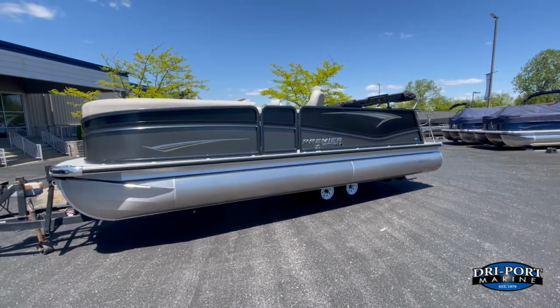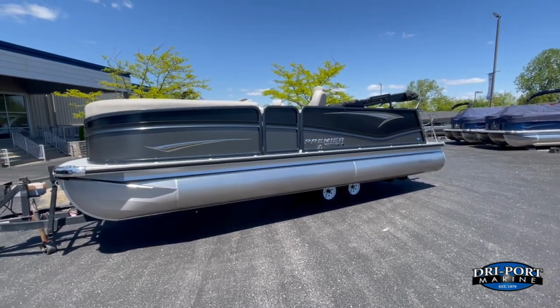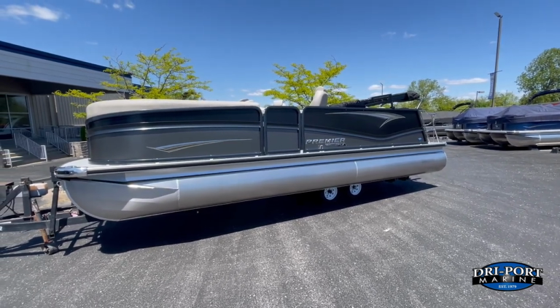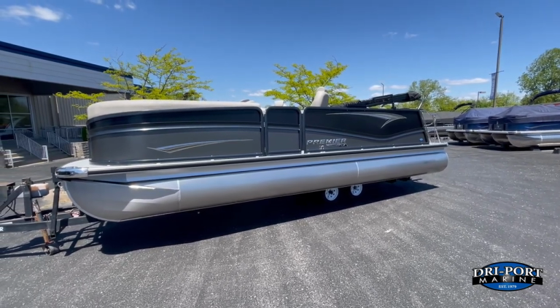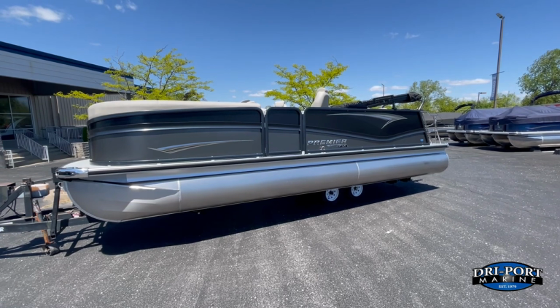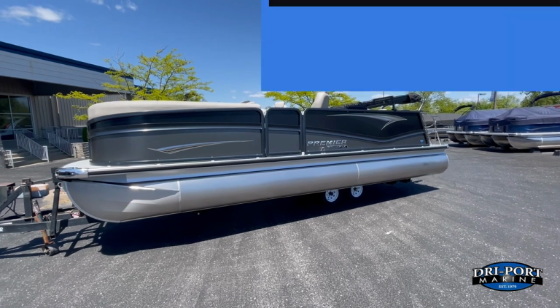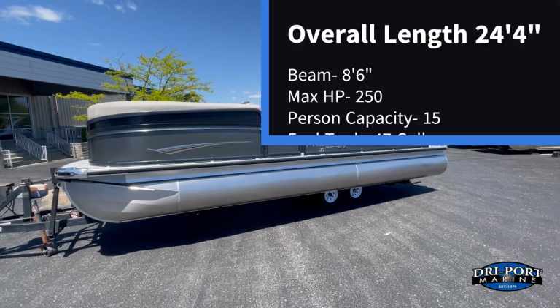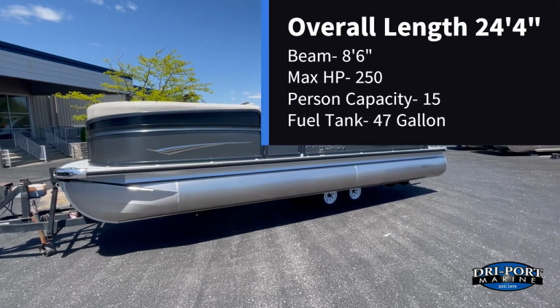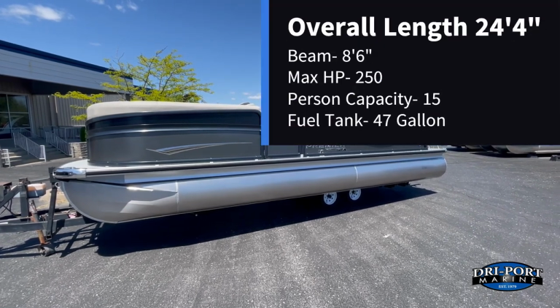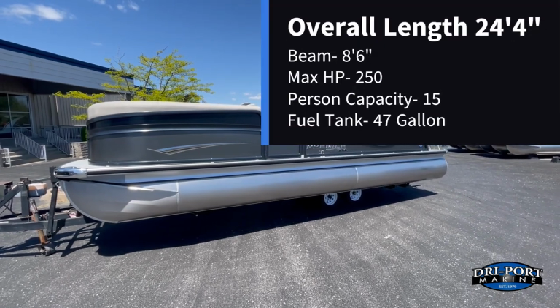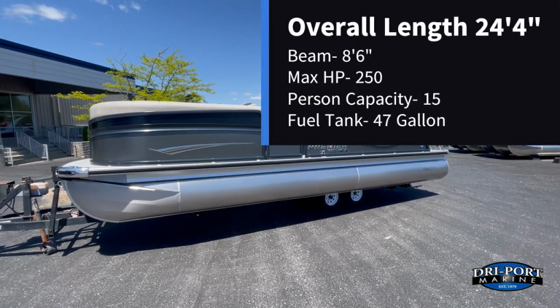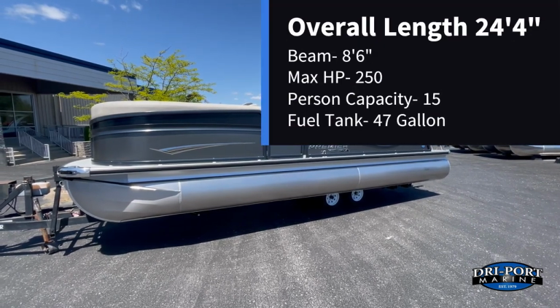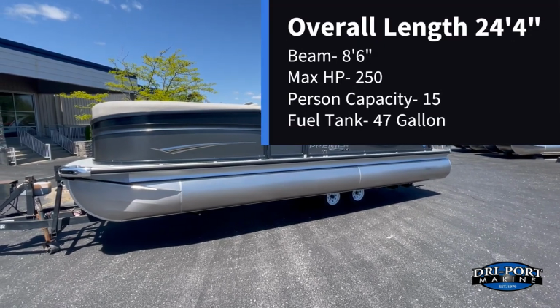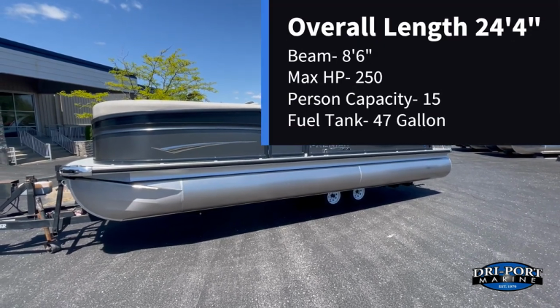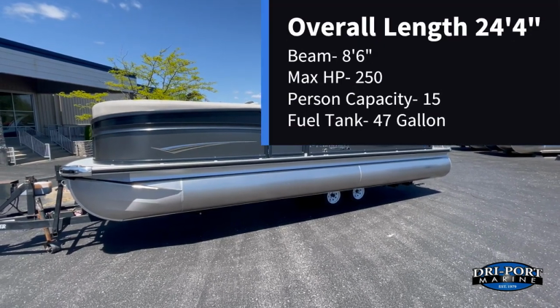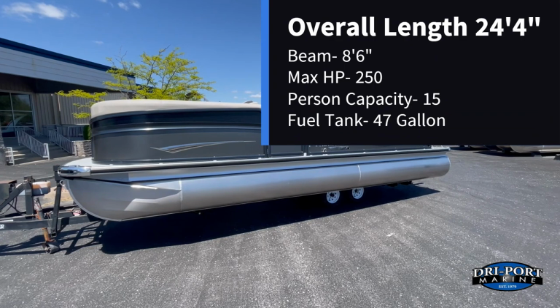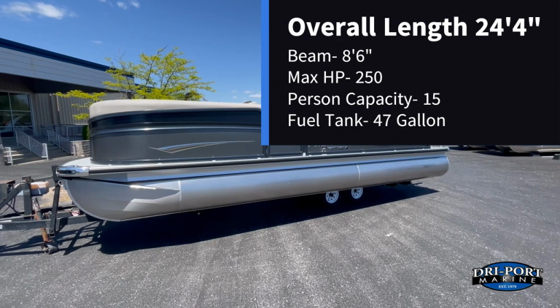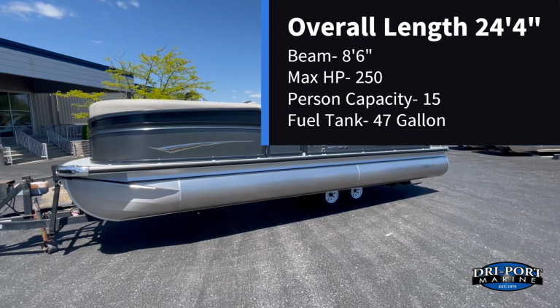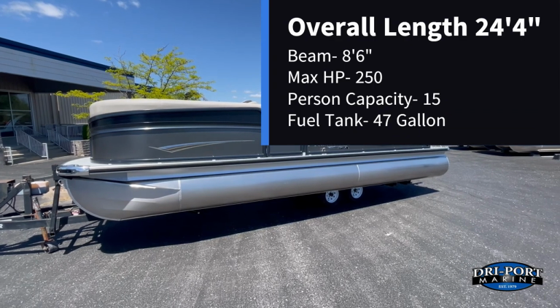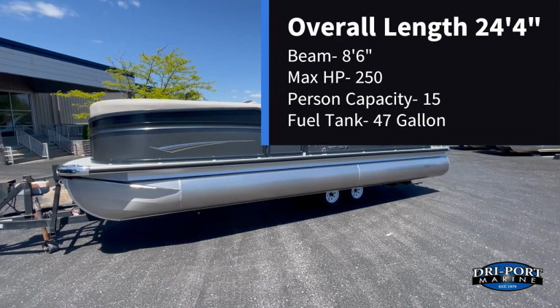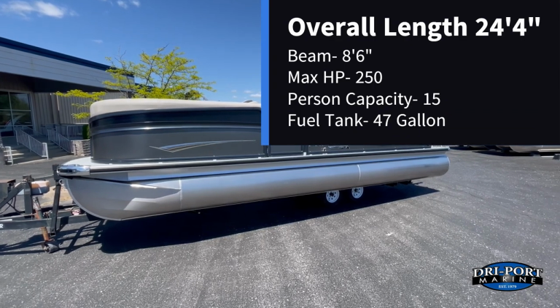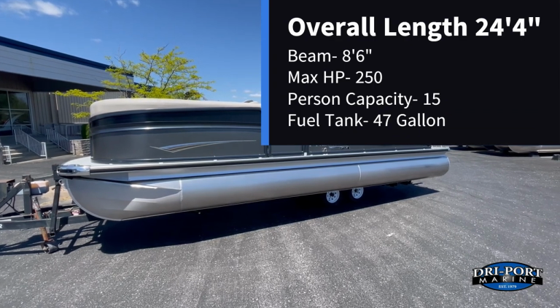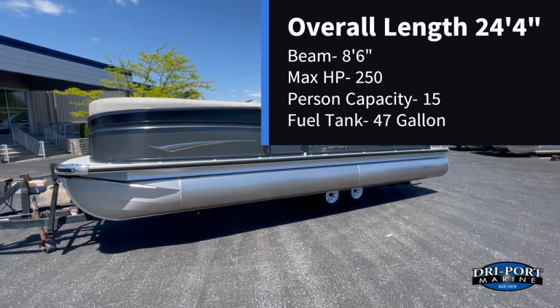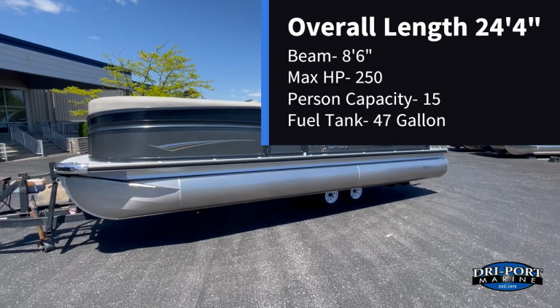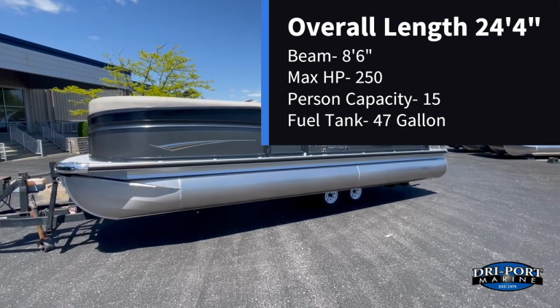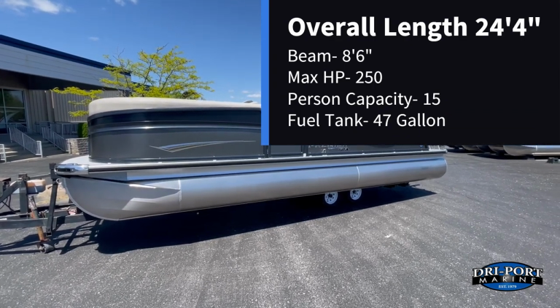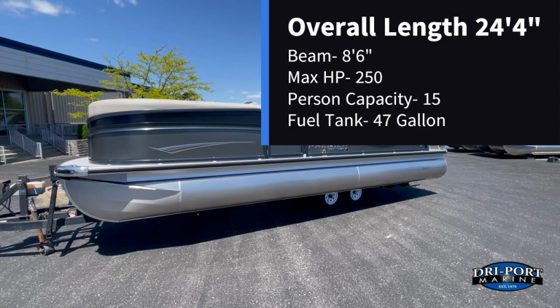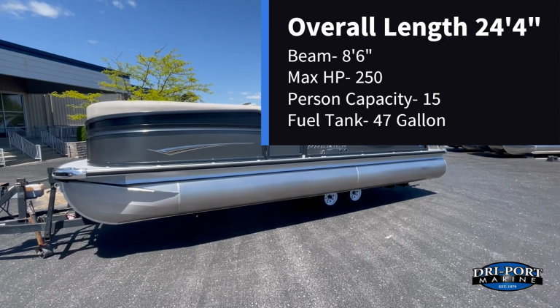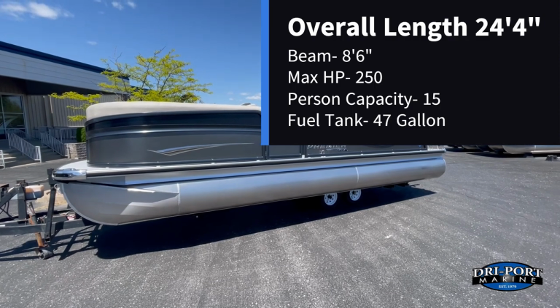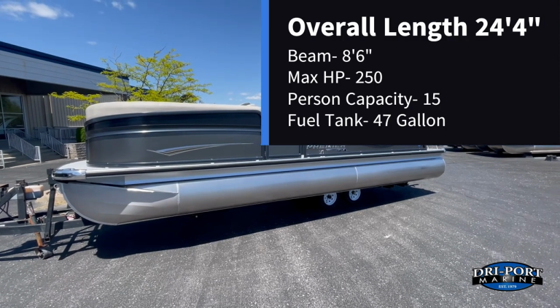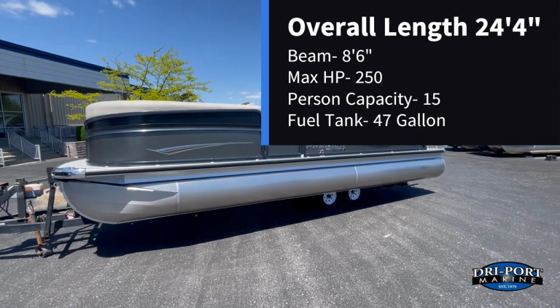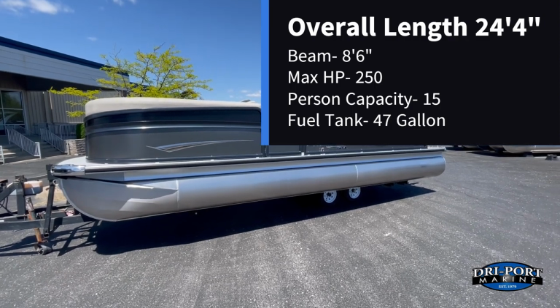Just some quick stats on this boat. This one is 24 feet 4 inches overall, 8 foot 6 inch beam, rated for 250 horsepower motor, and it's got a 15-person seating capacity along with a 47-gallon fuel tank.